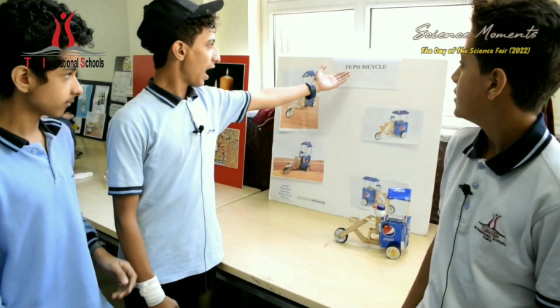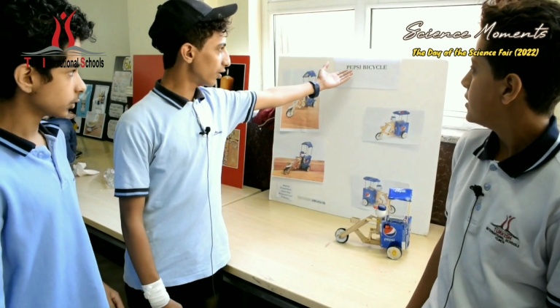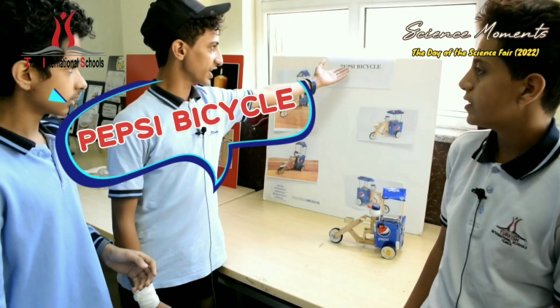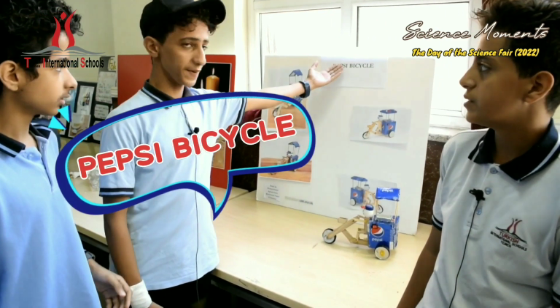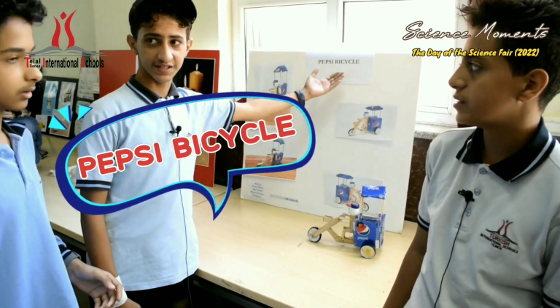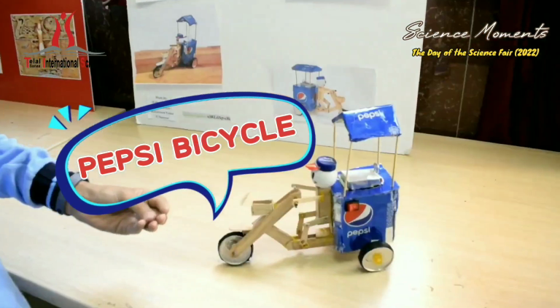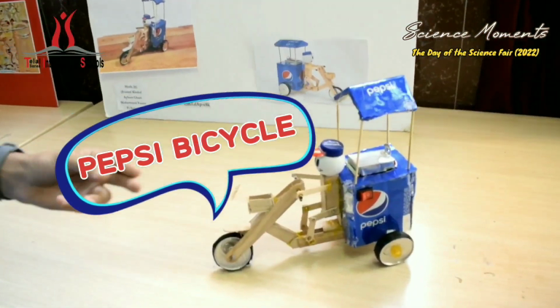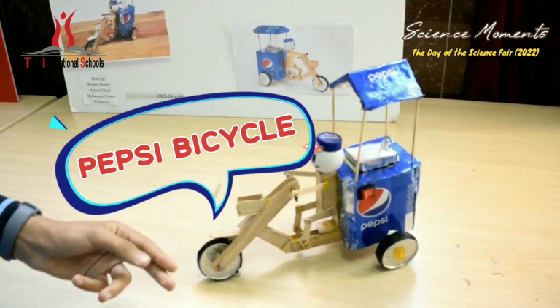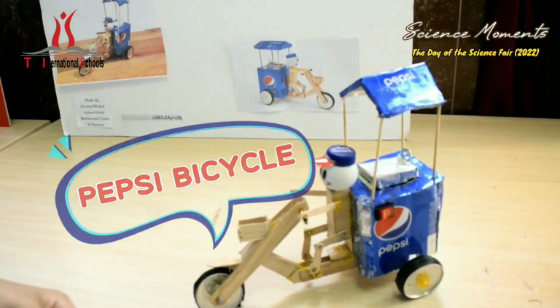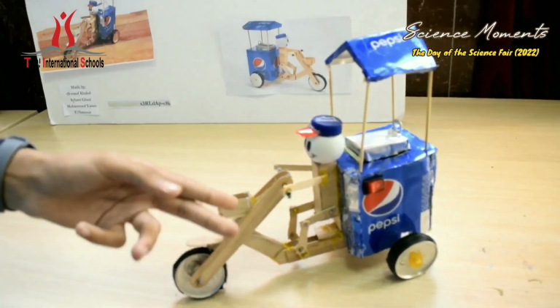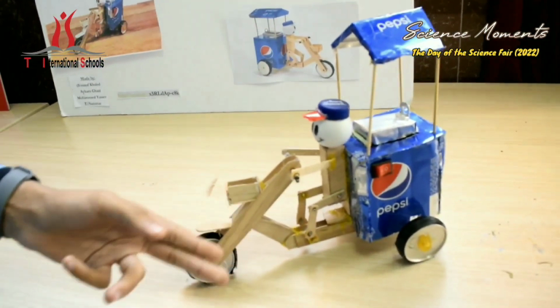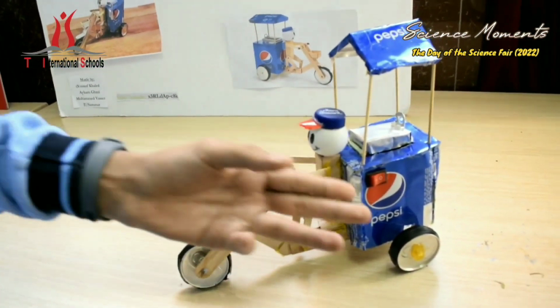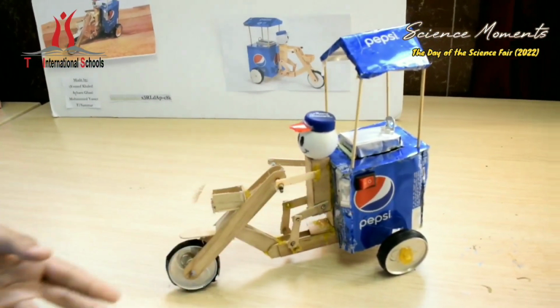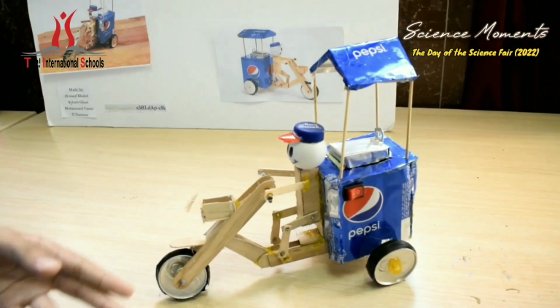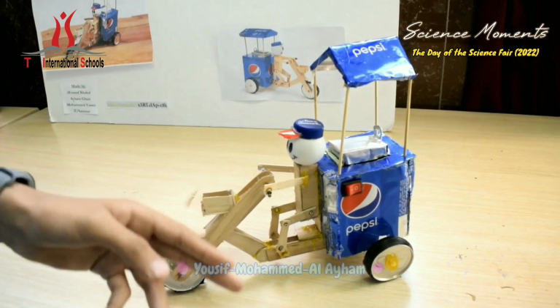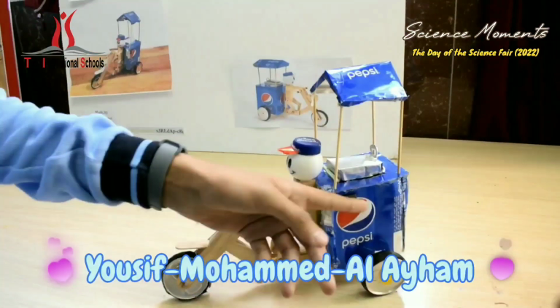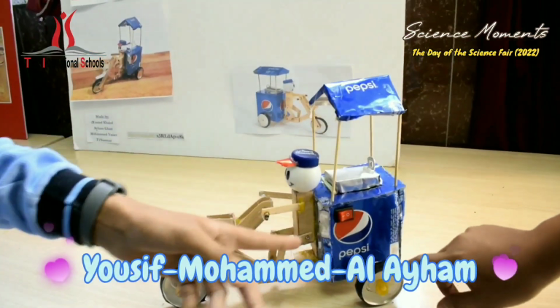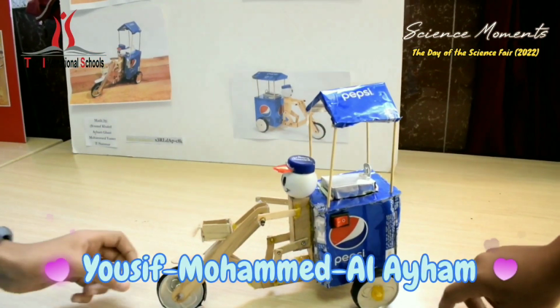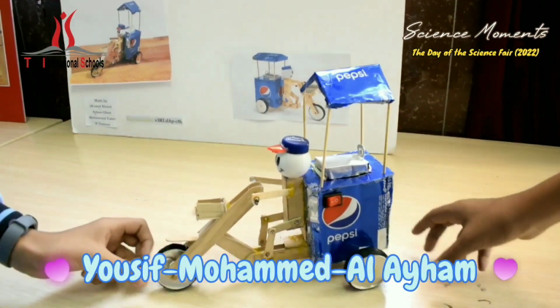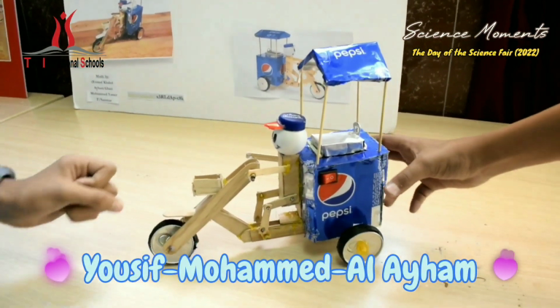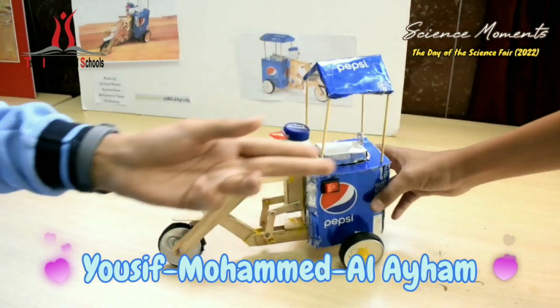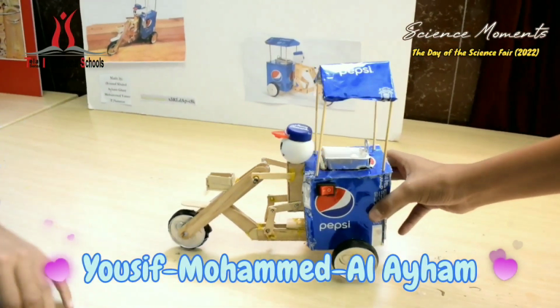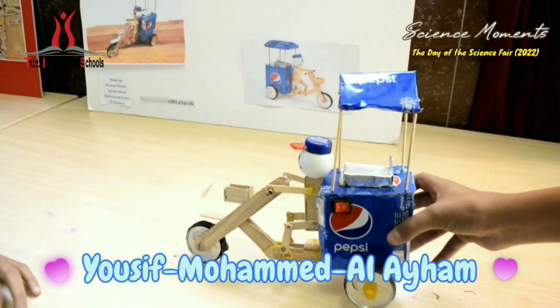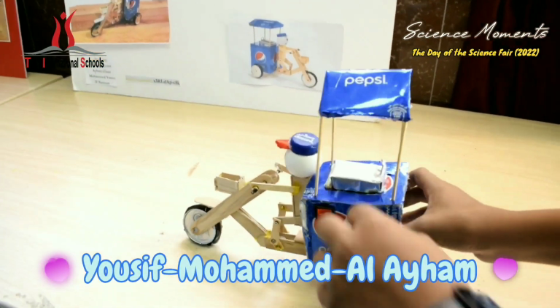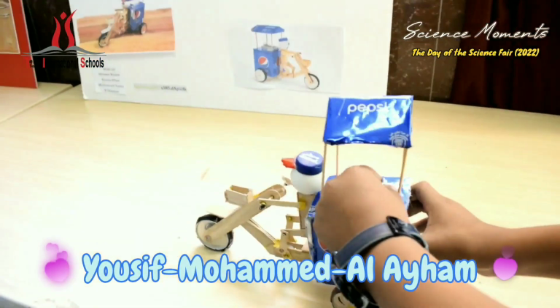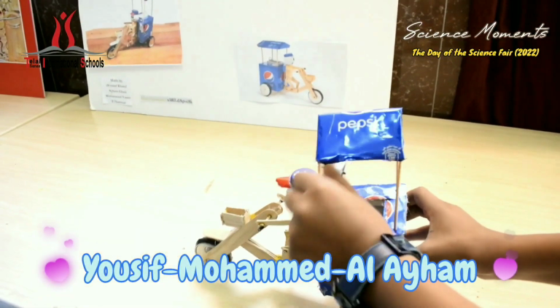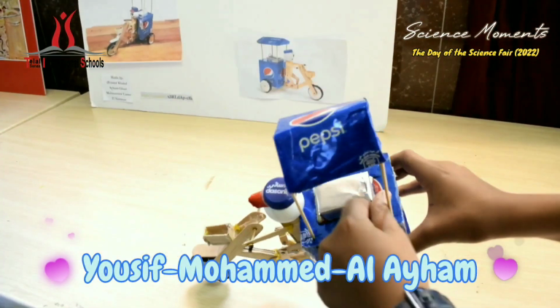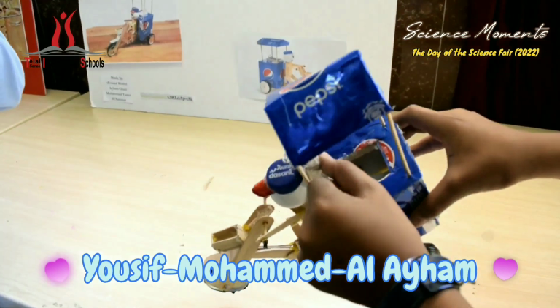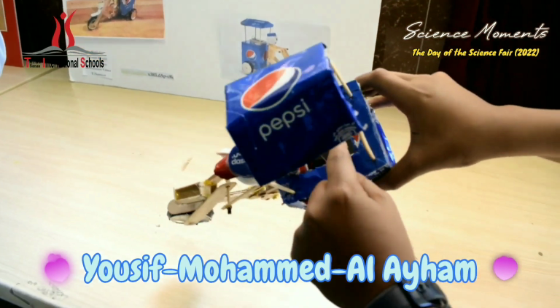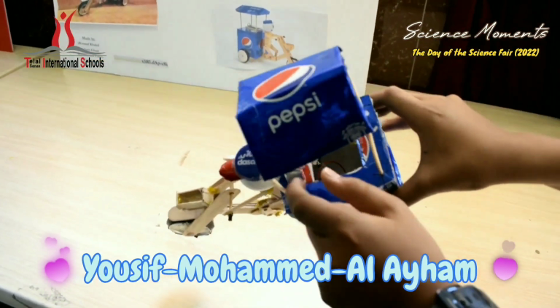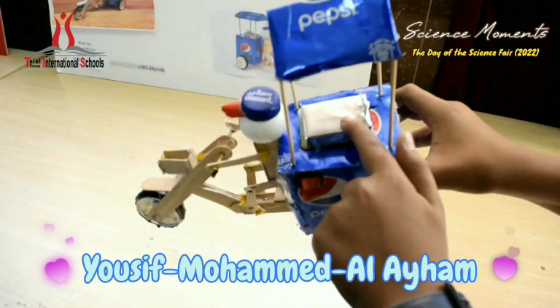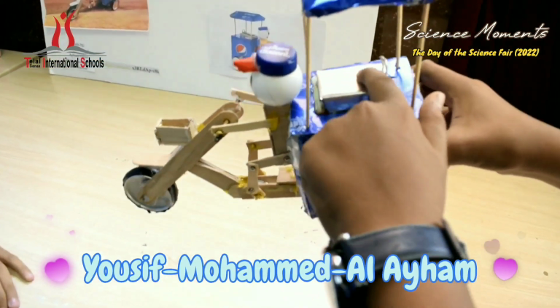Our project is the Pipsi Bicycle. We use wooden sticks and a Pepsi can to make the box and the tires. And we use the battery that's inside and the motor.